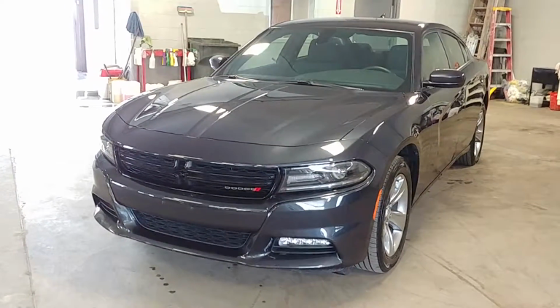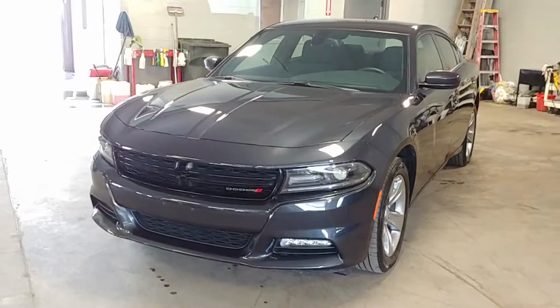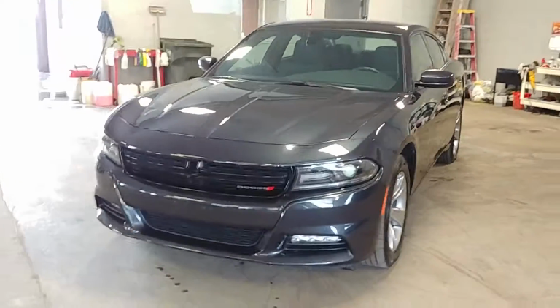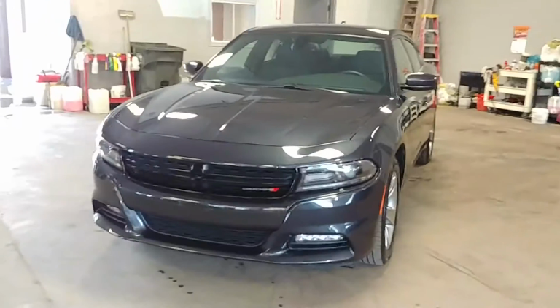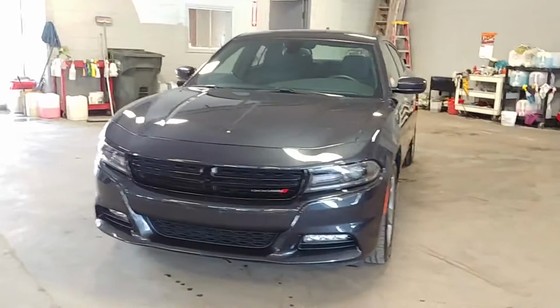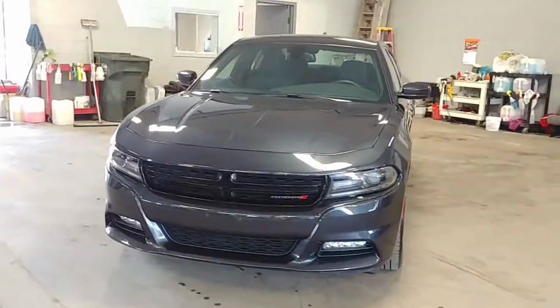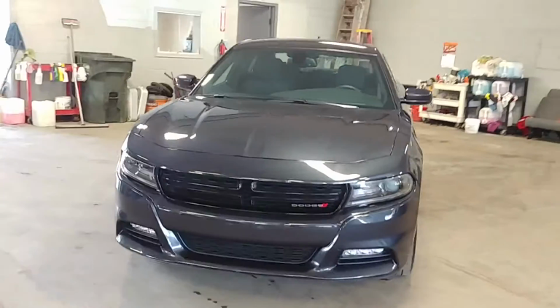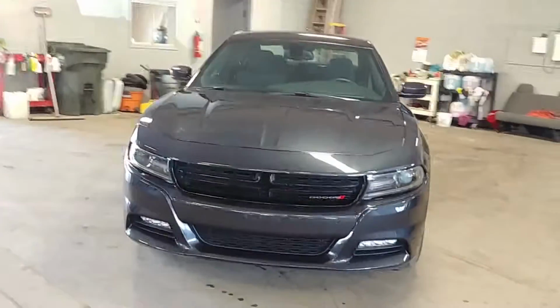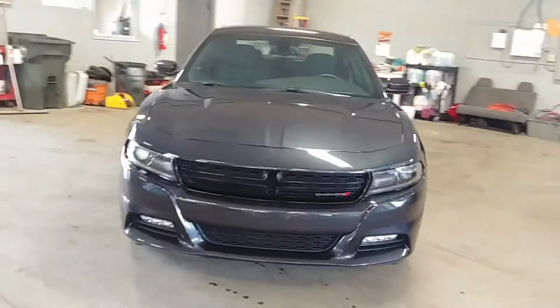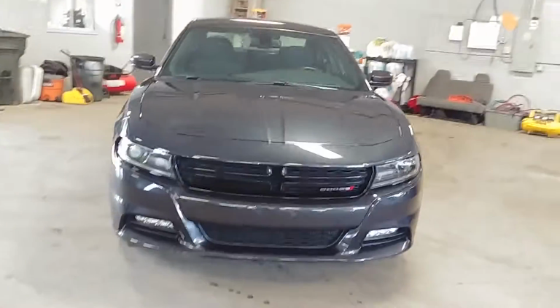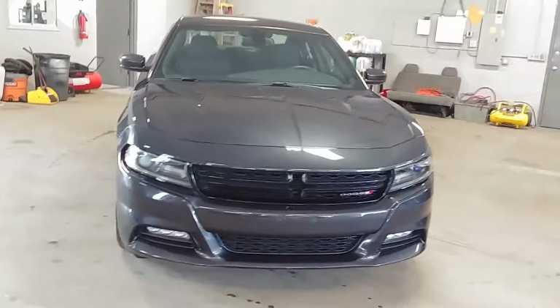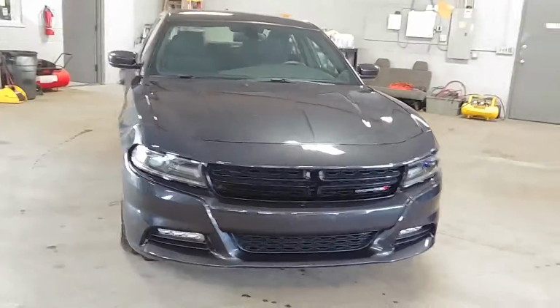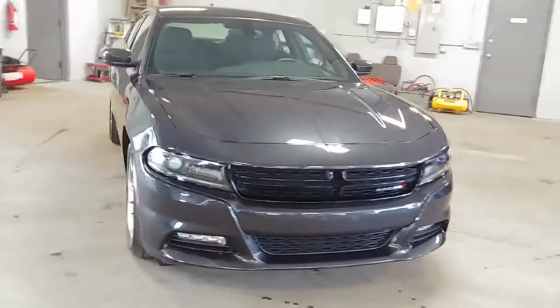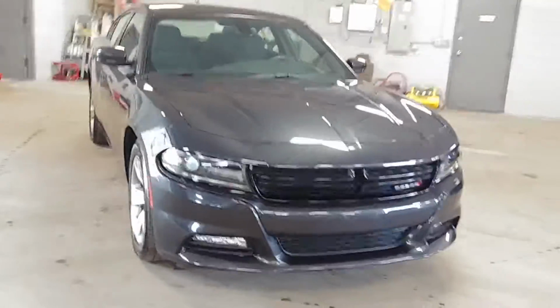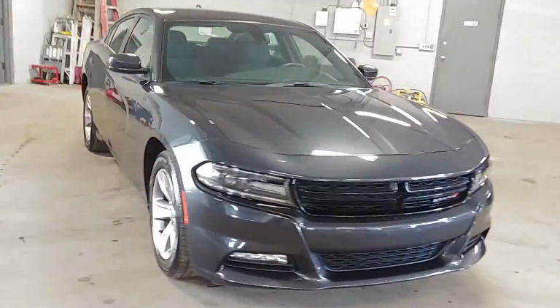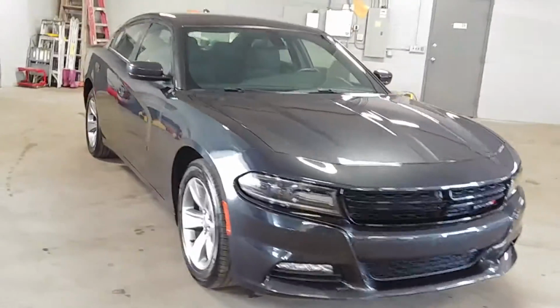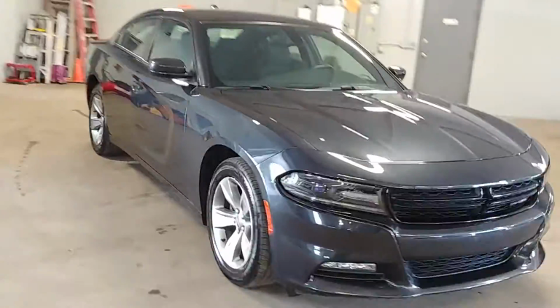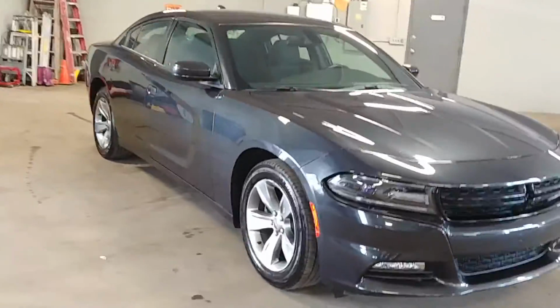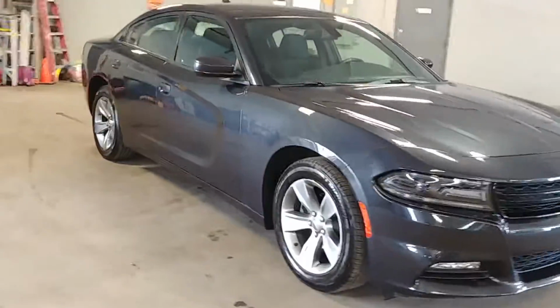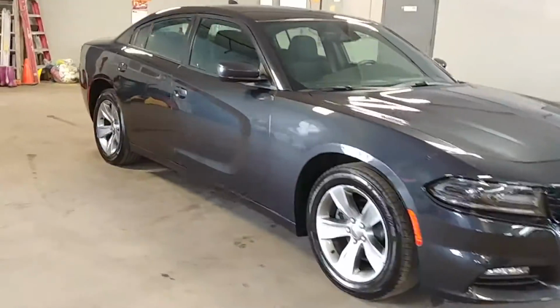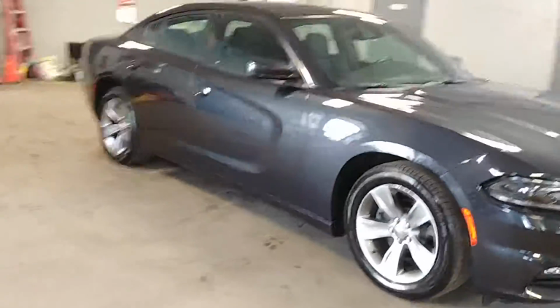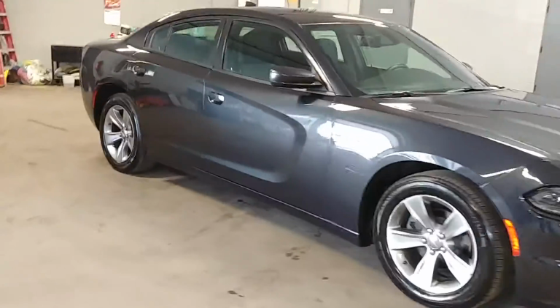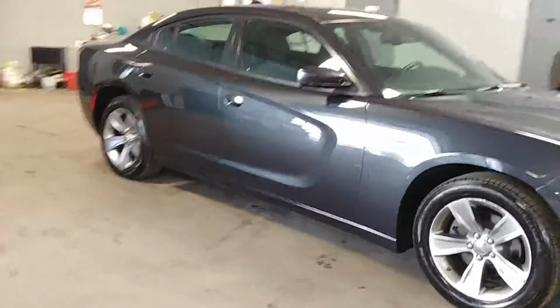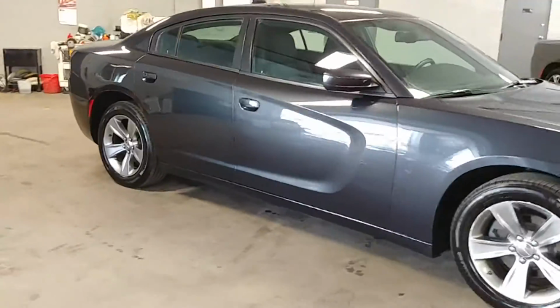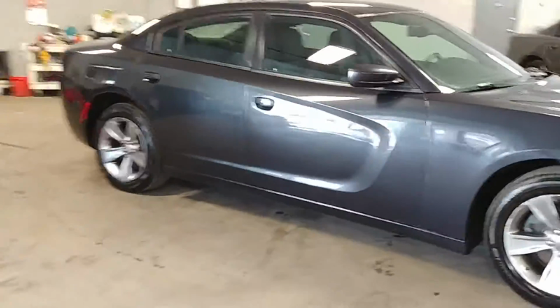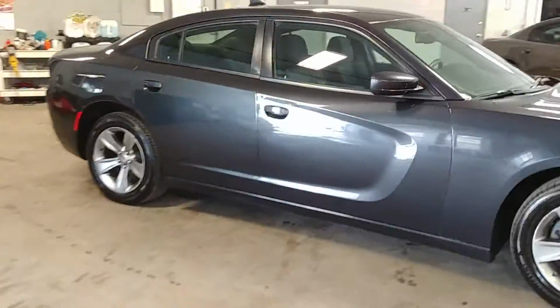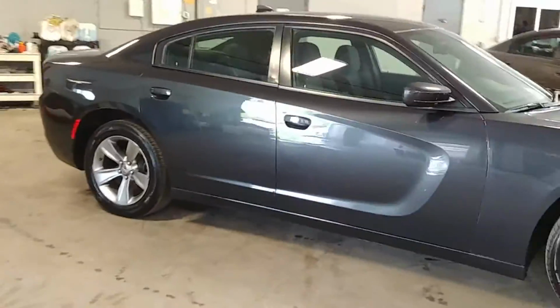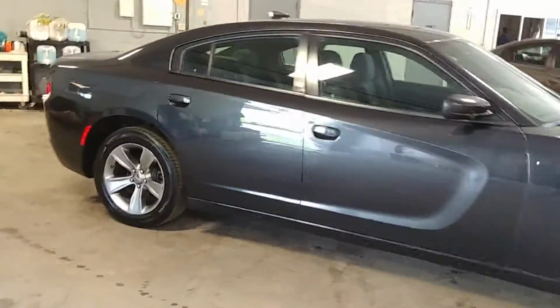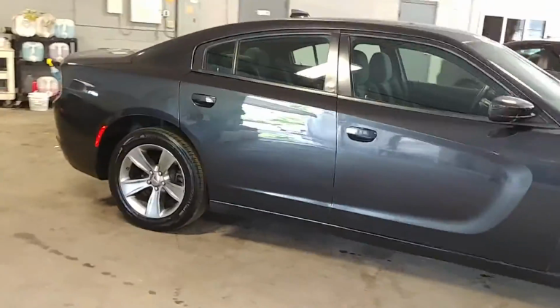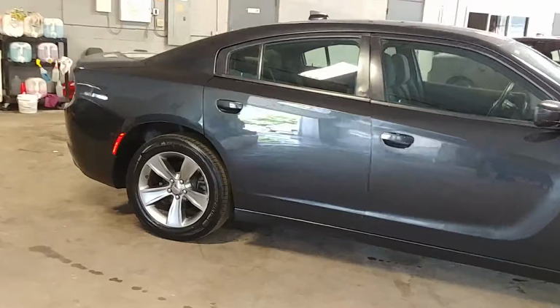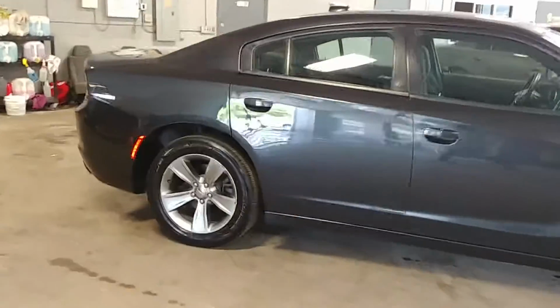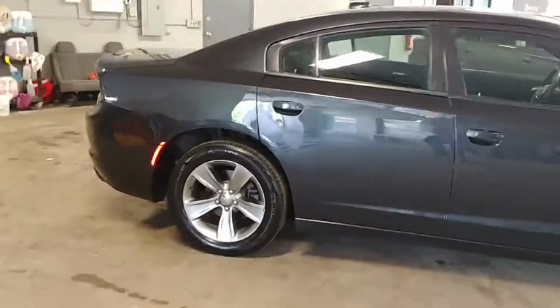All right, ladies and gentlemen, Nortiz Leesing here, and we are proud to present this beautiful 2016 Dodge Charger.